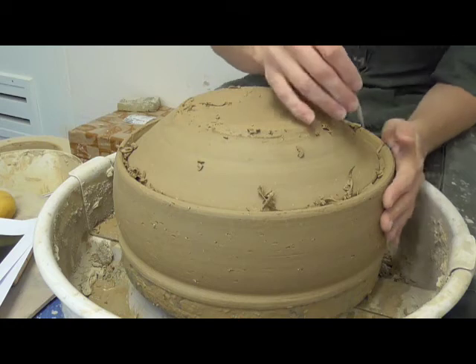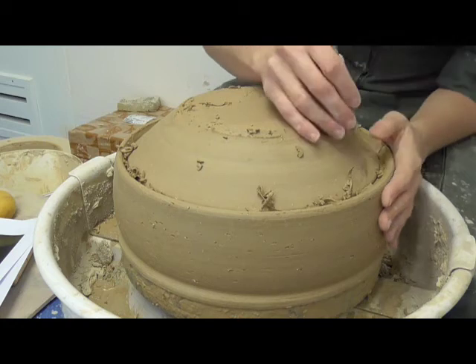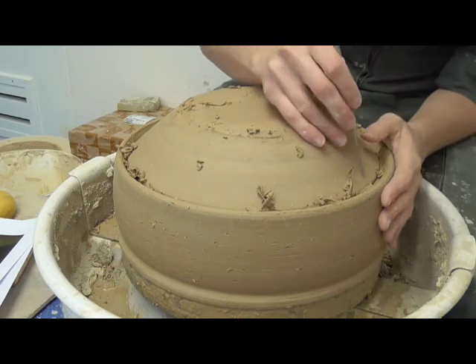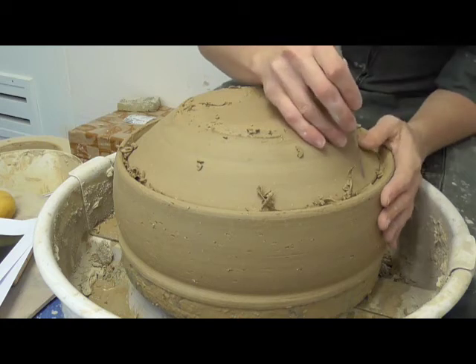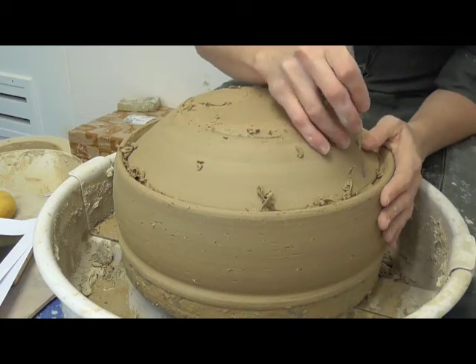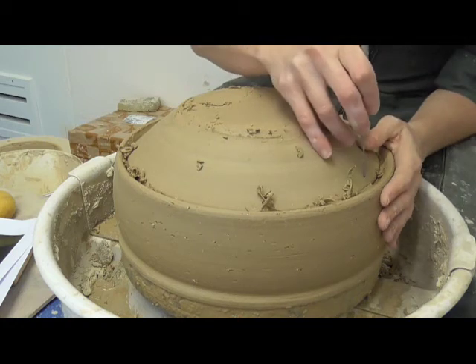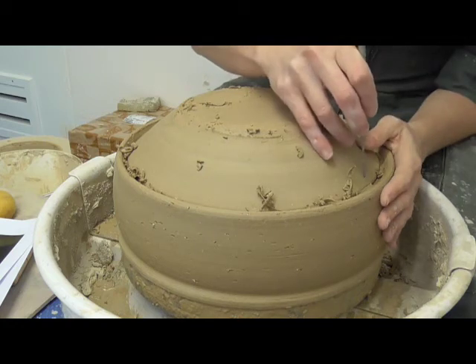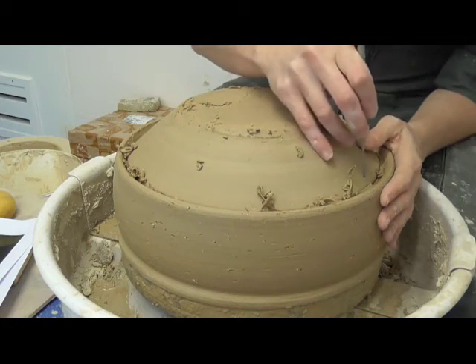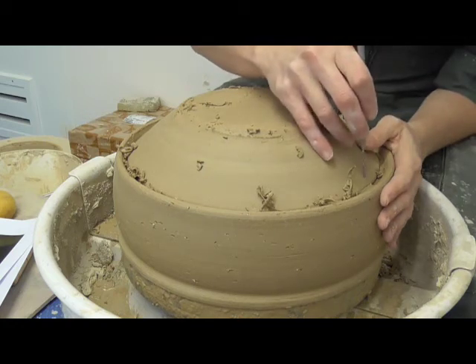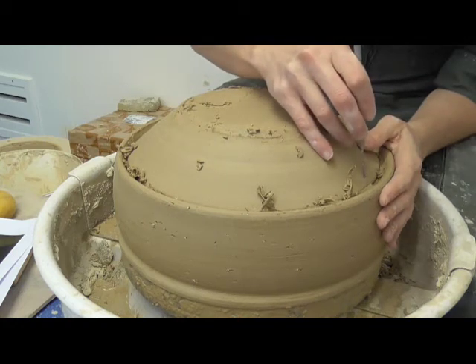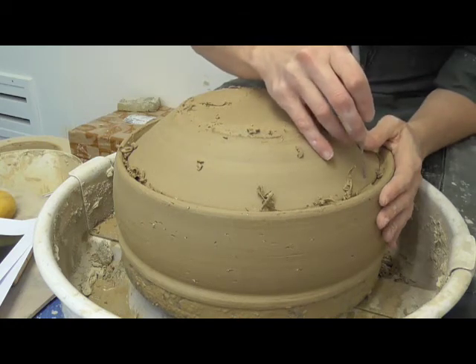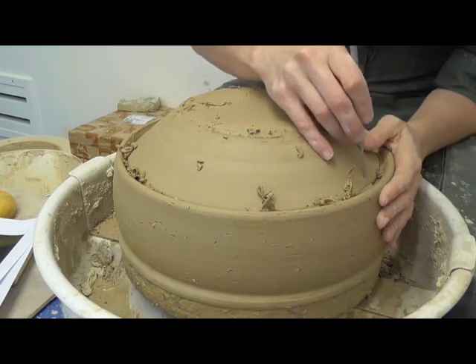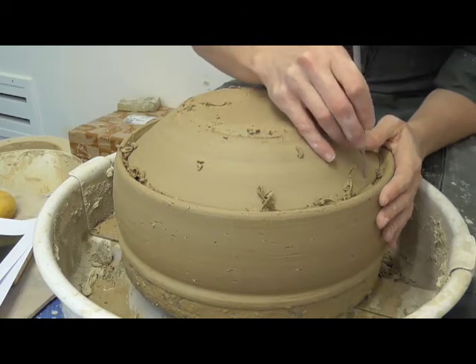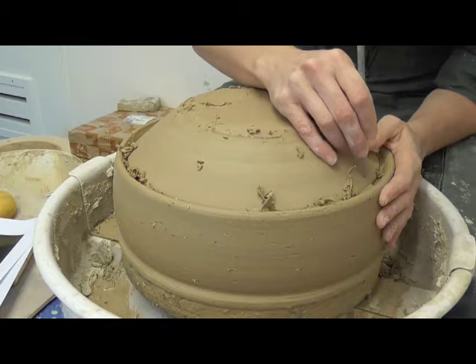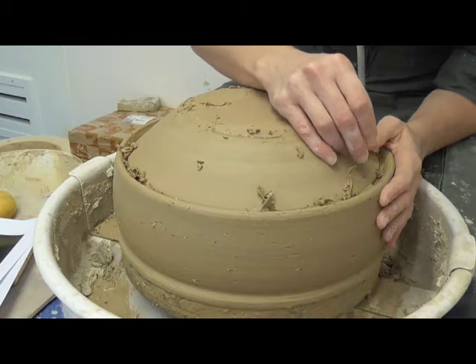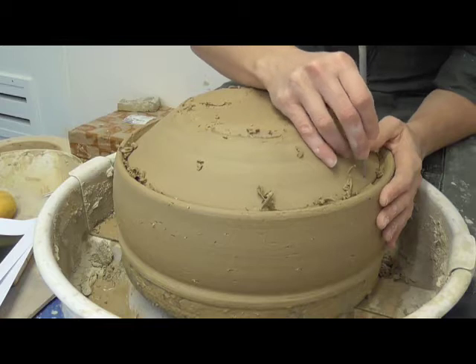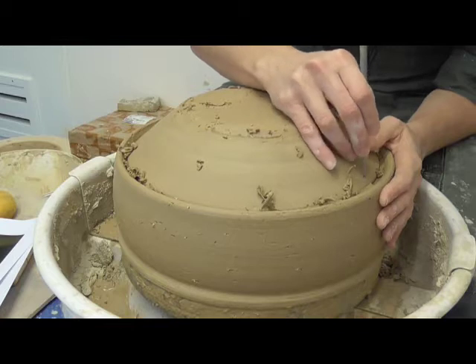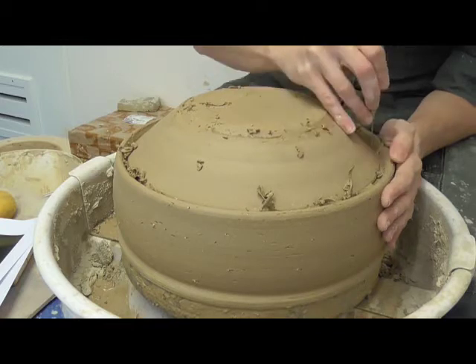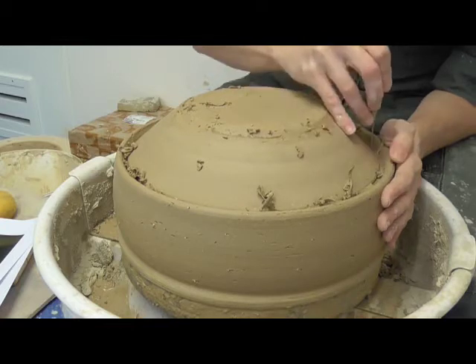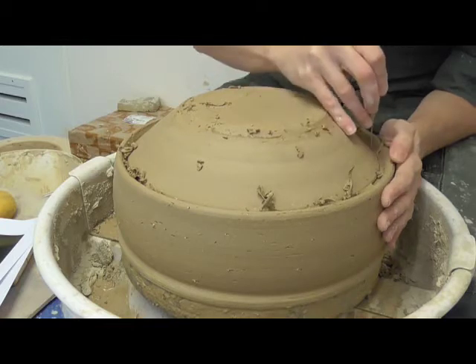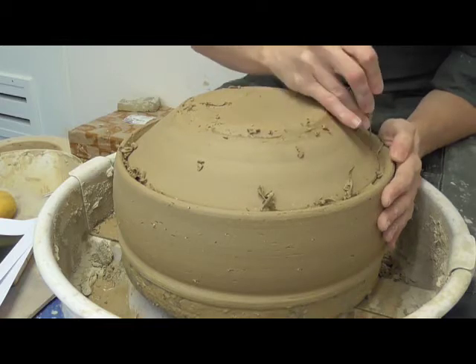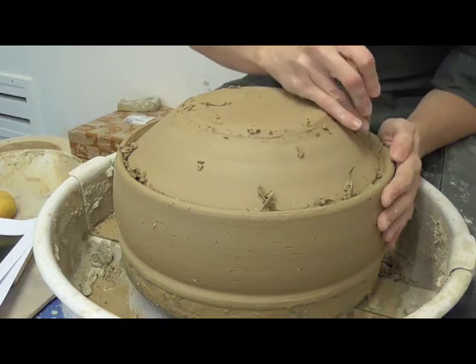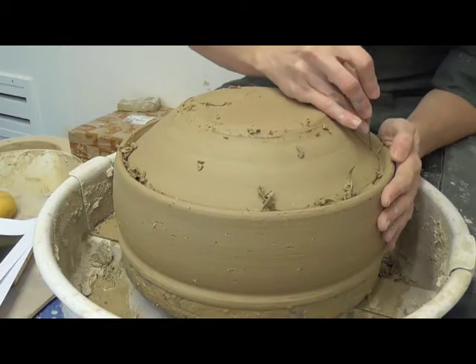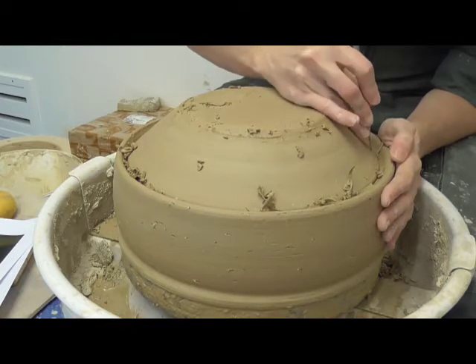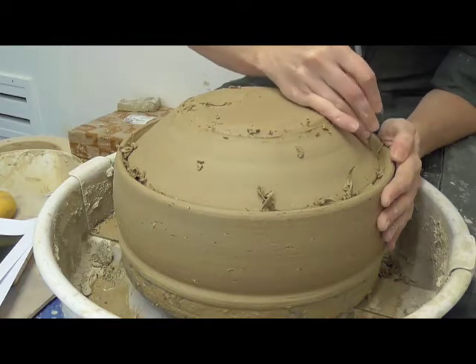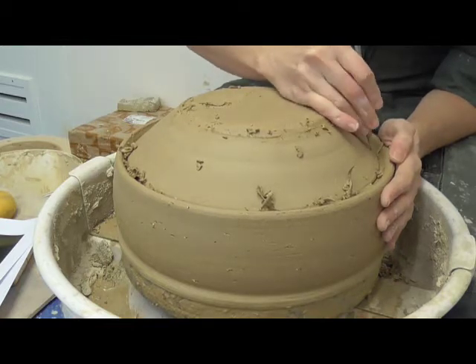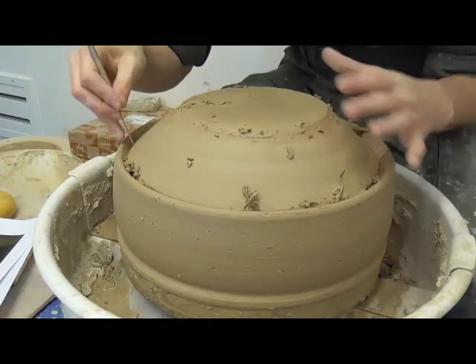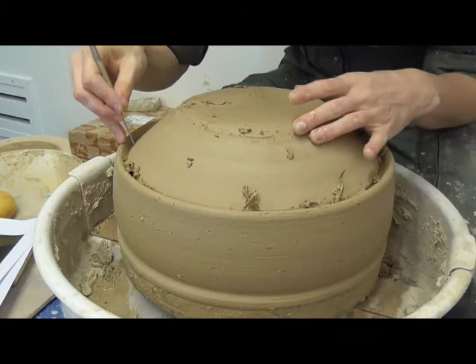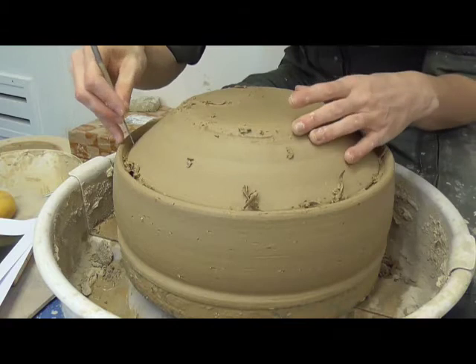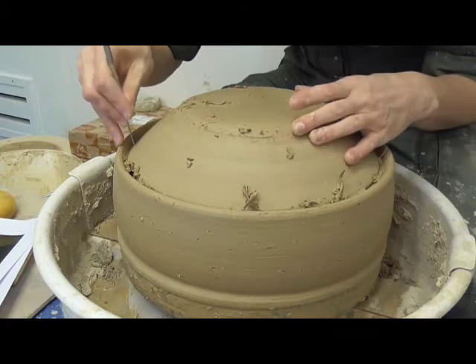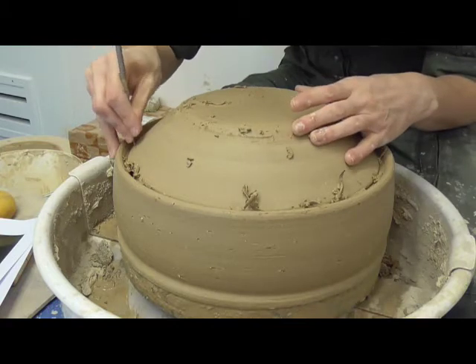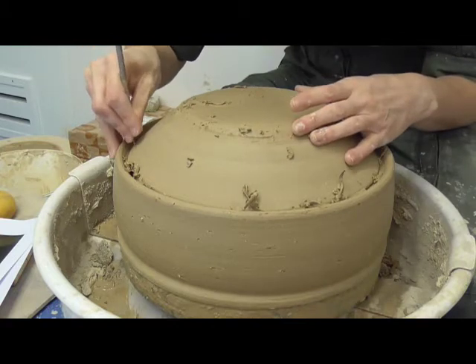To finish the Pyxis lid, the potter places it on the centred and secured Pyxis base. She pierces four holes in the two Pyxis pieces which go through the edge of the lid and the lid rest.